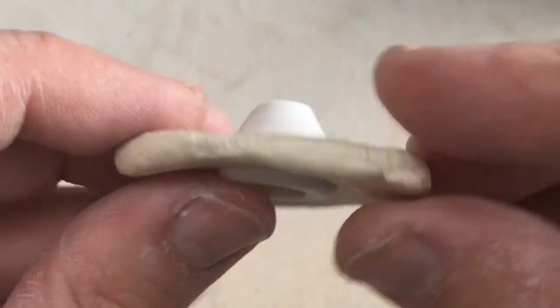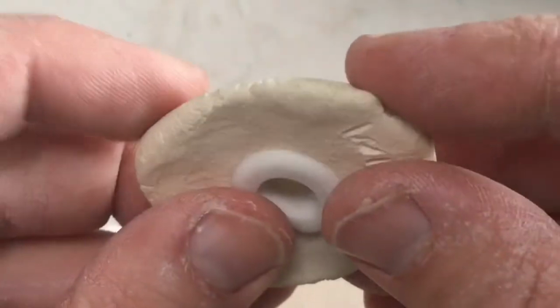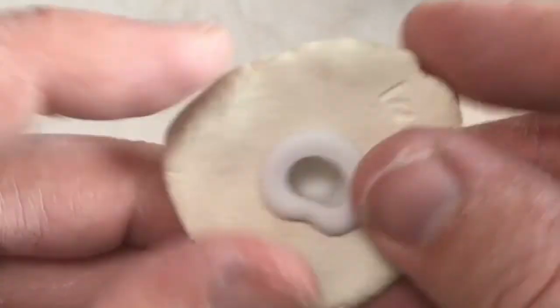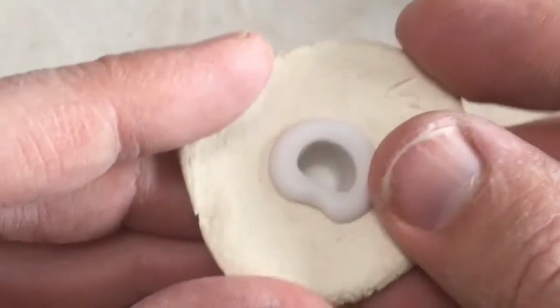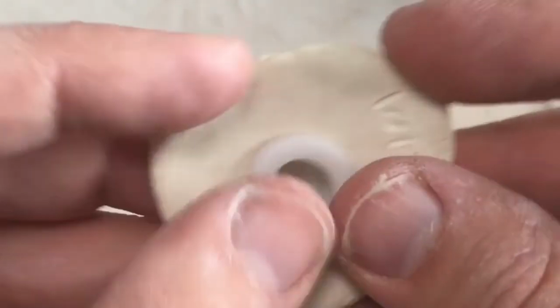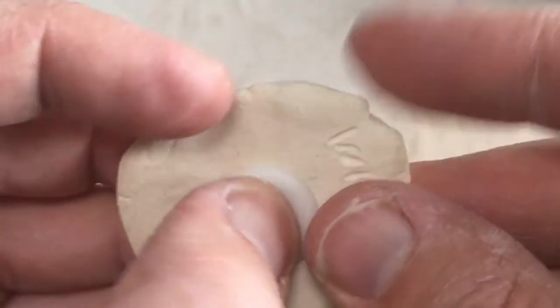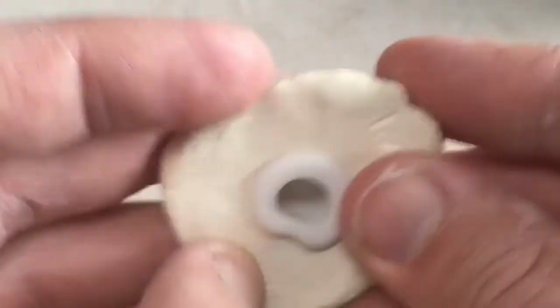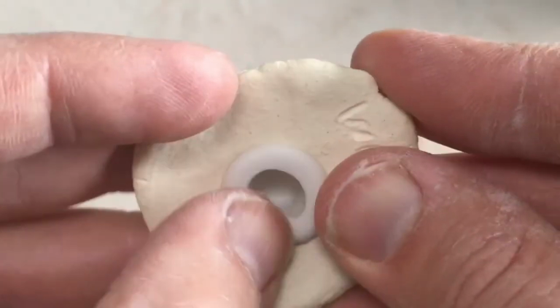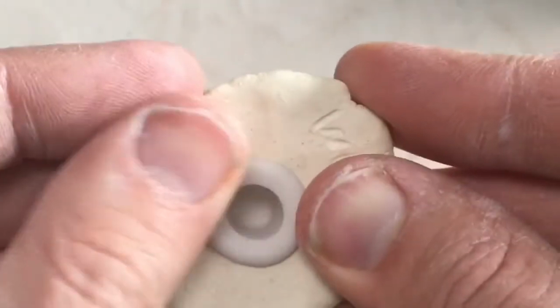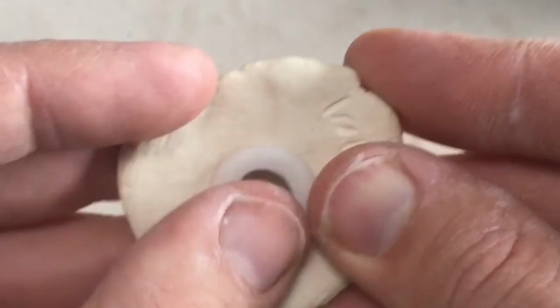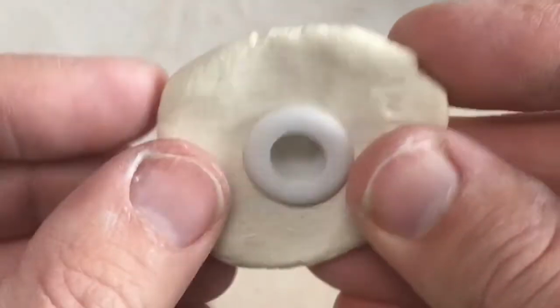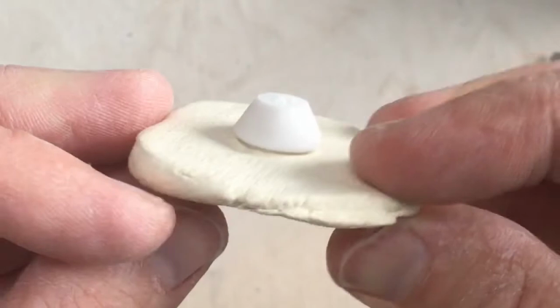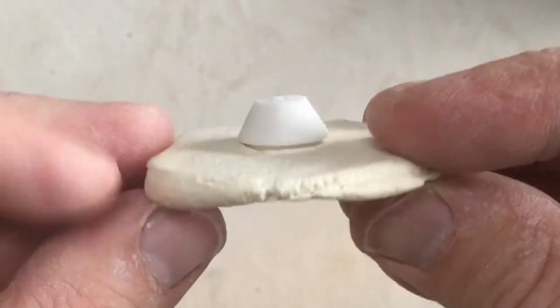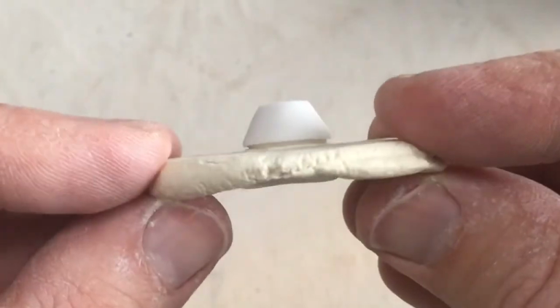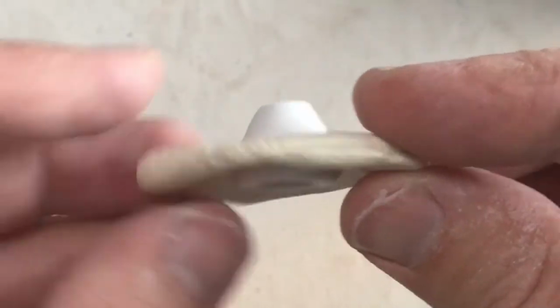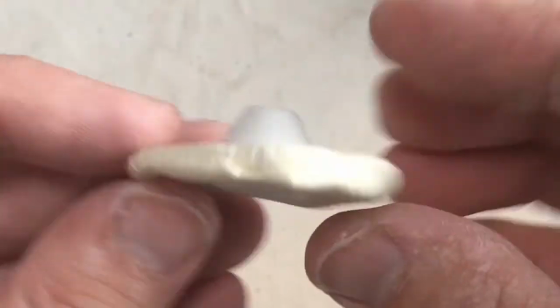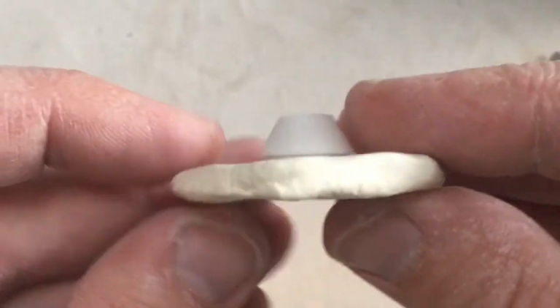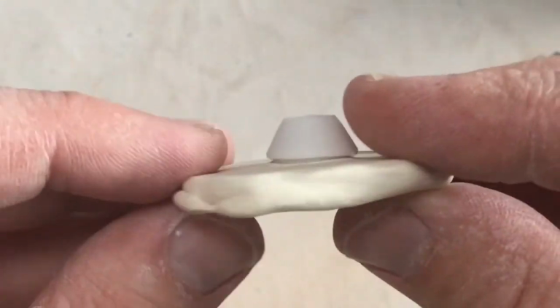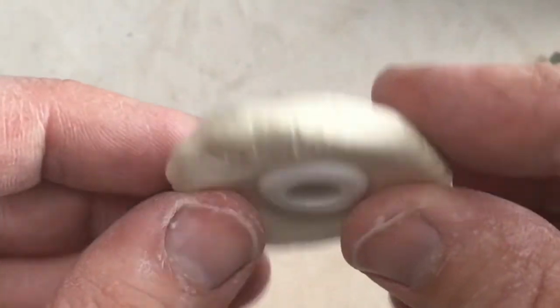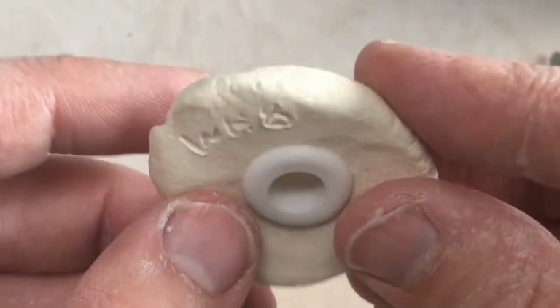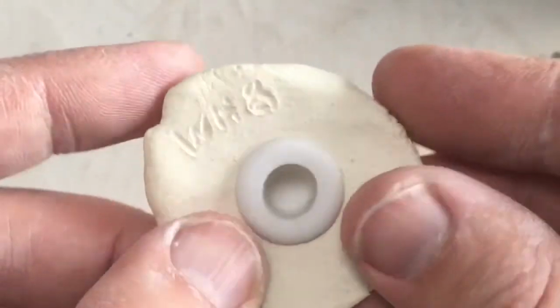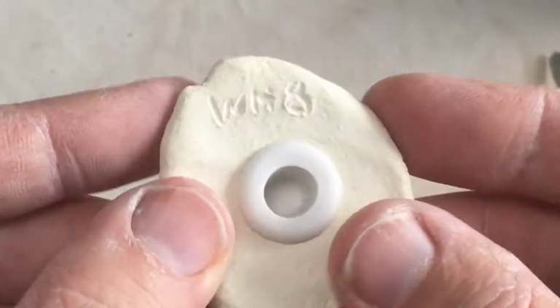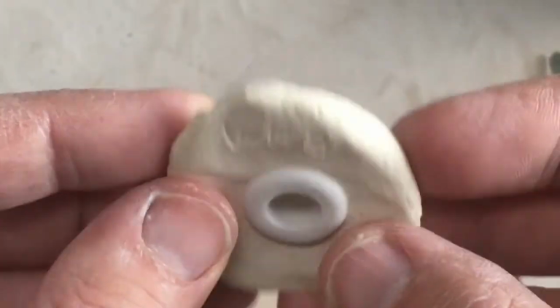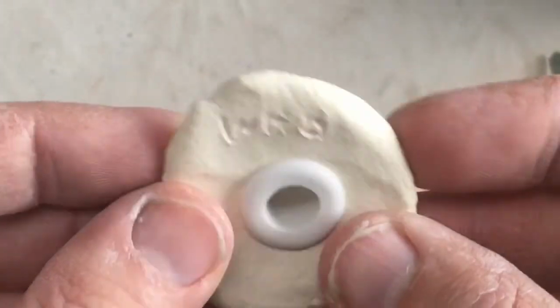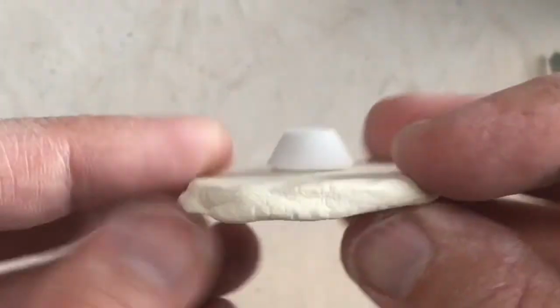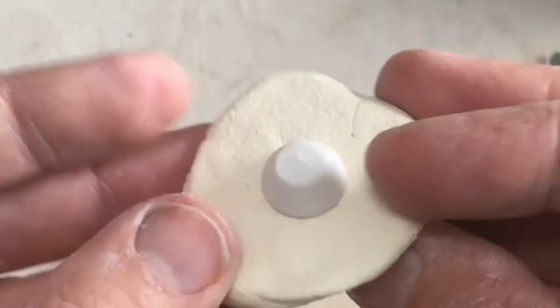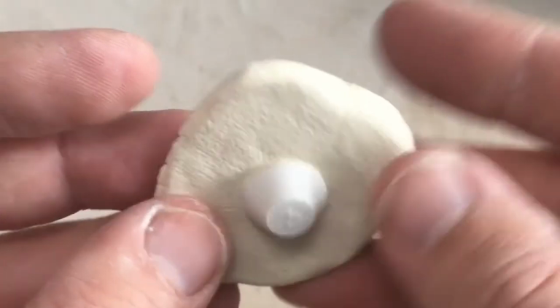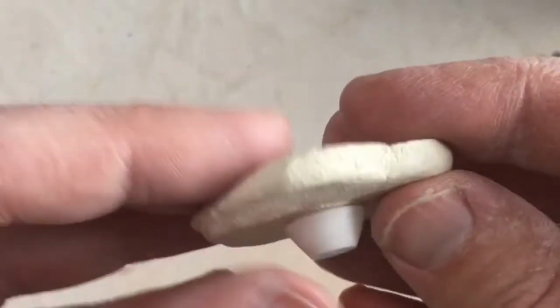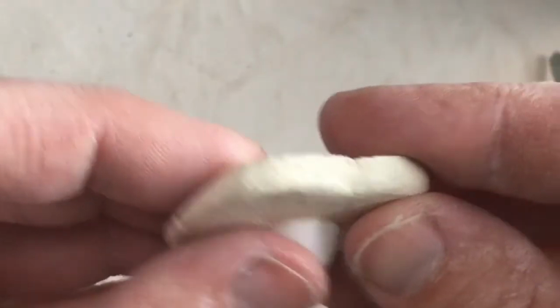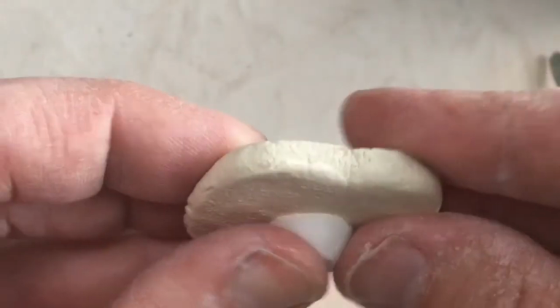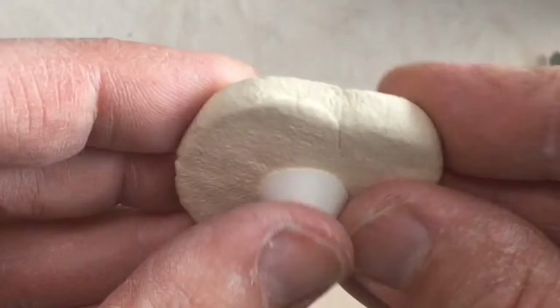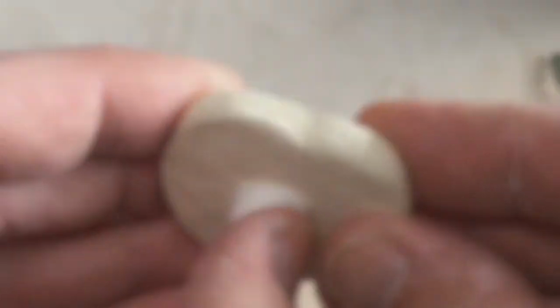So I'm just going to show you a simple sort of salt and pepper shaker and then you can use your imagination and see what you can figure out.